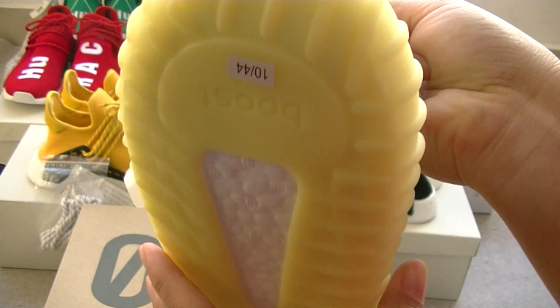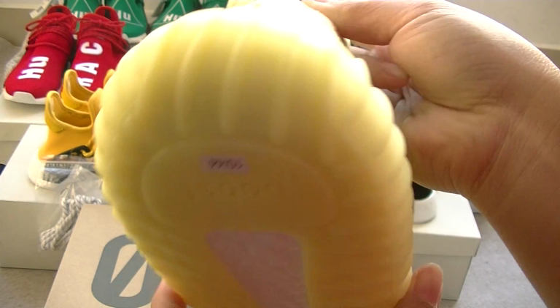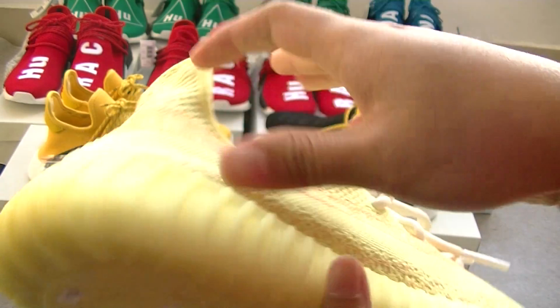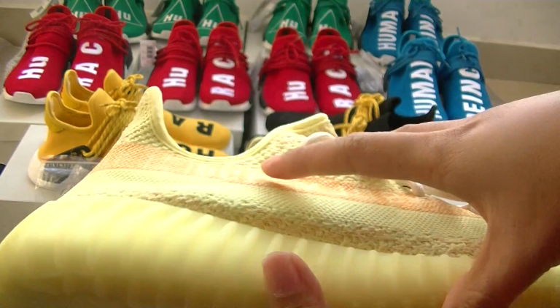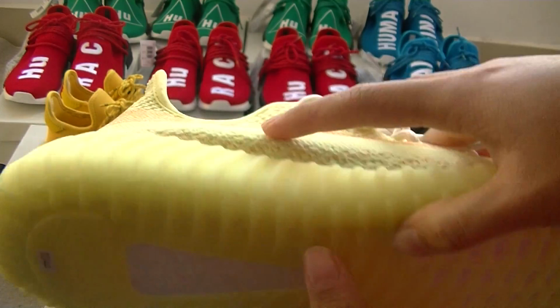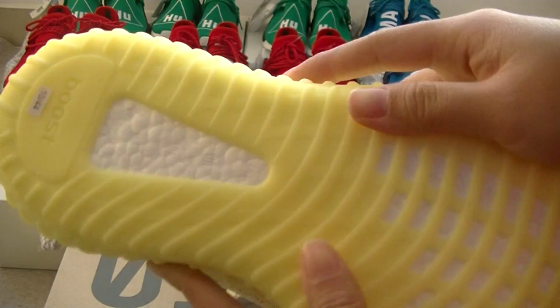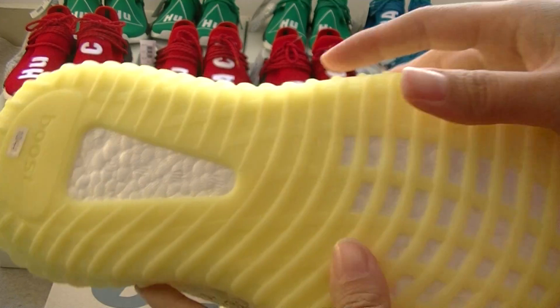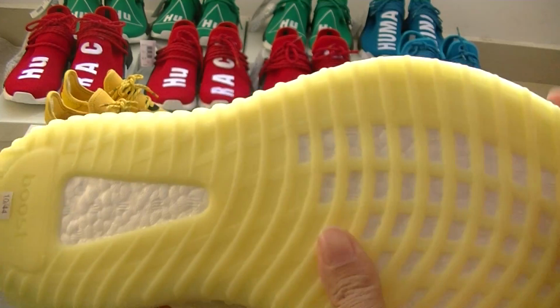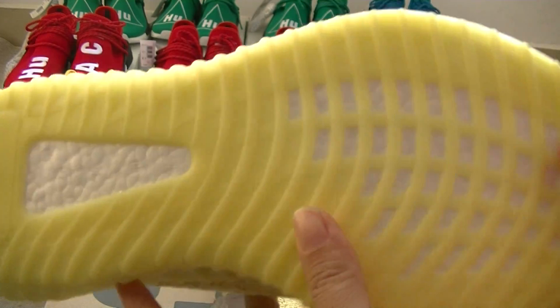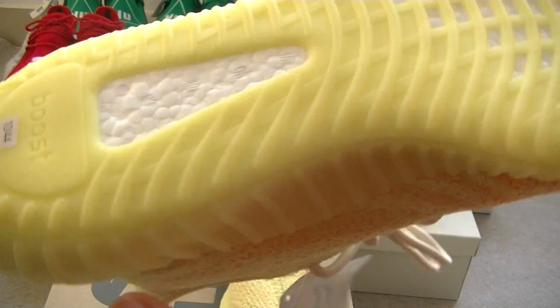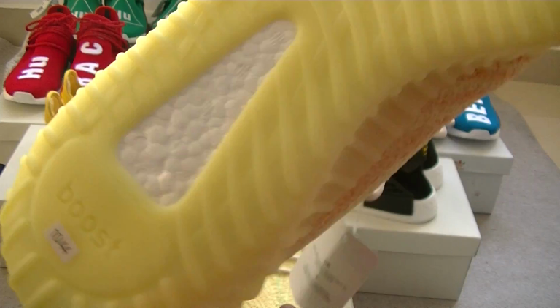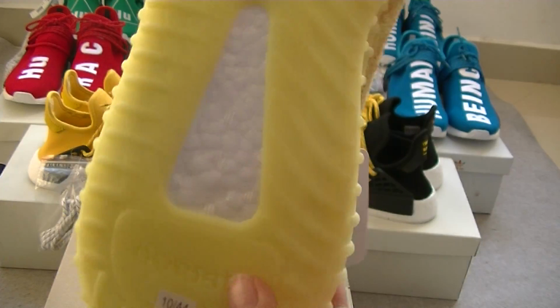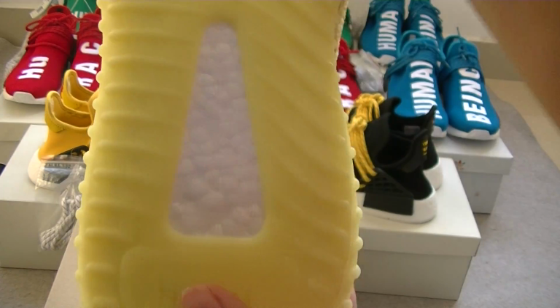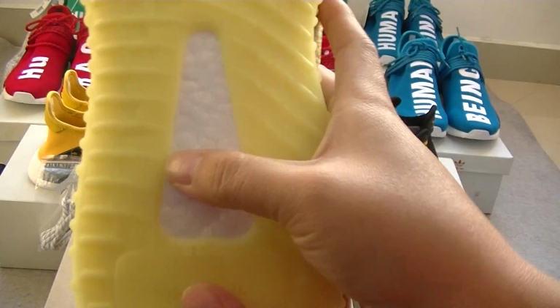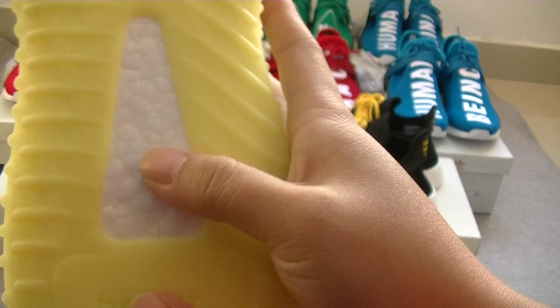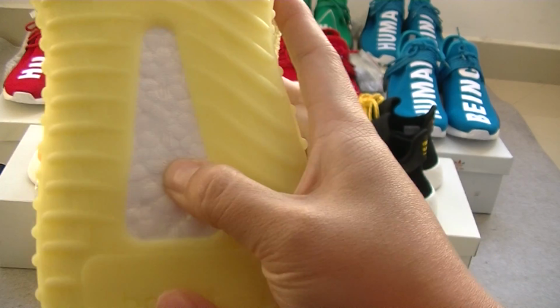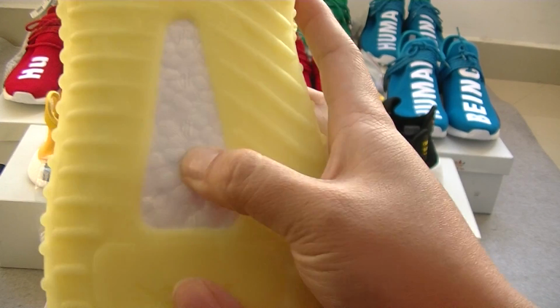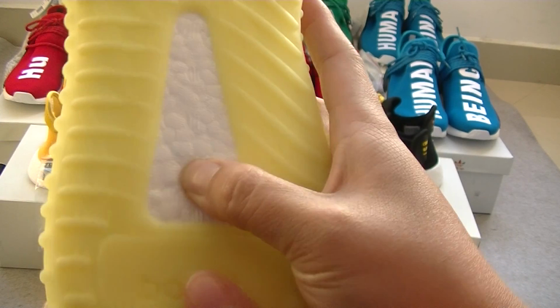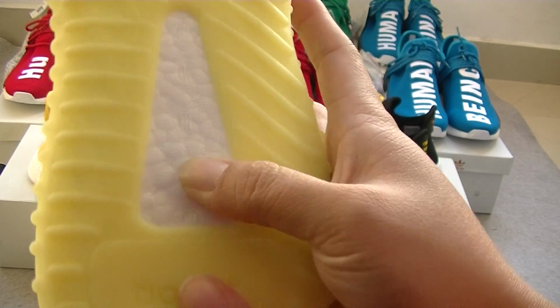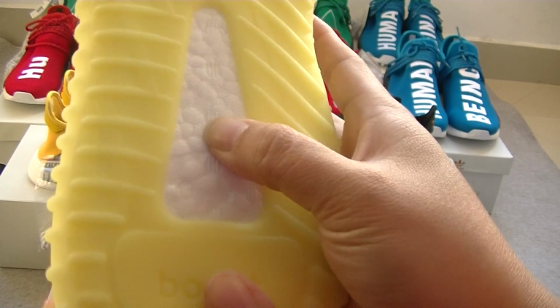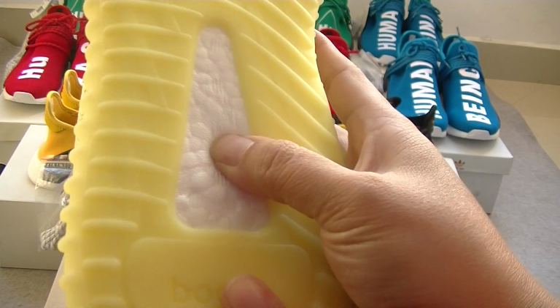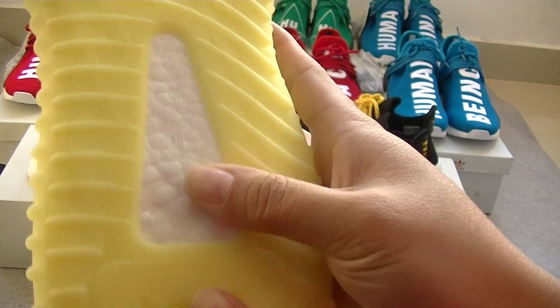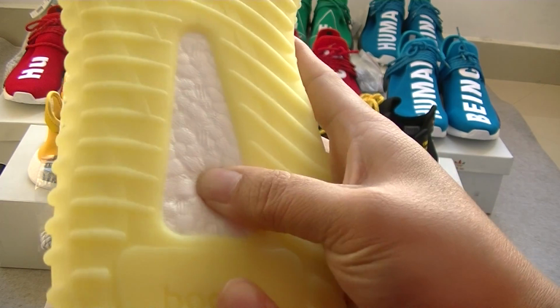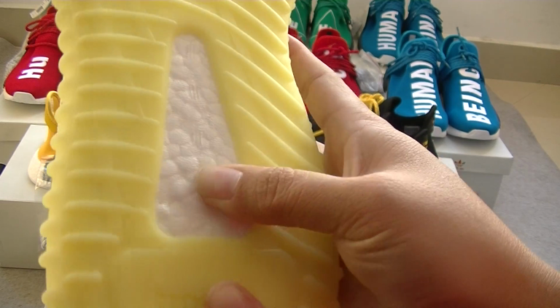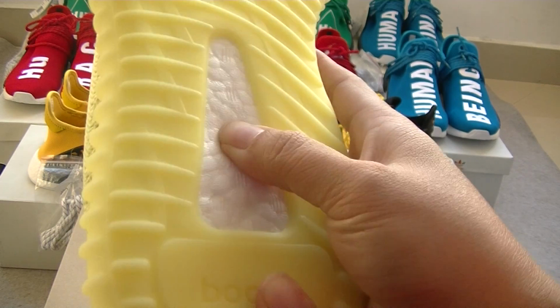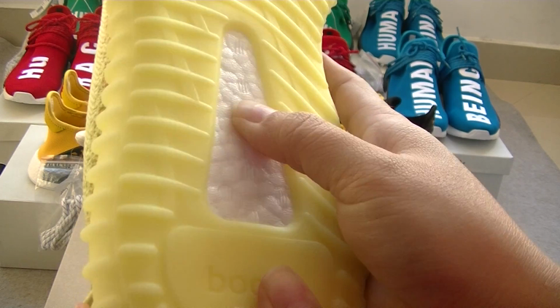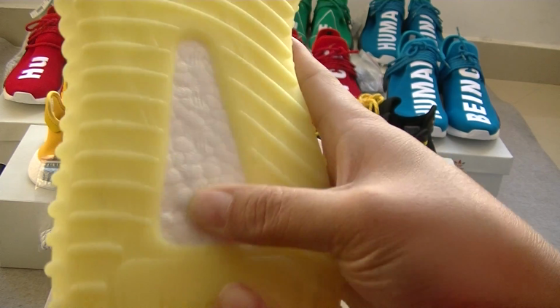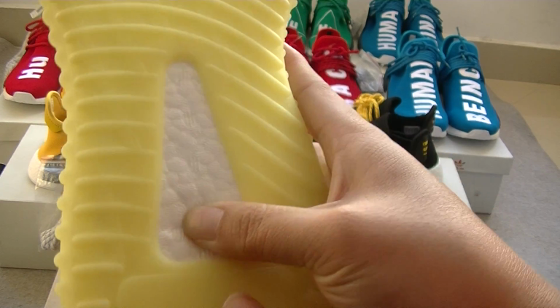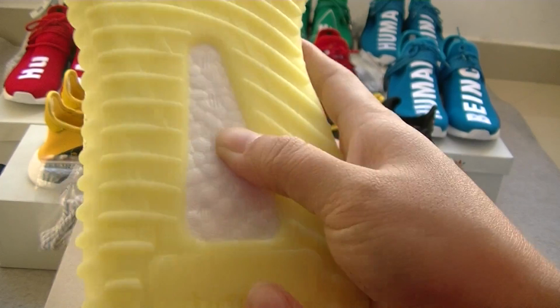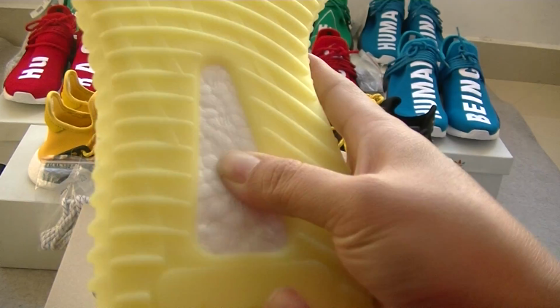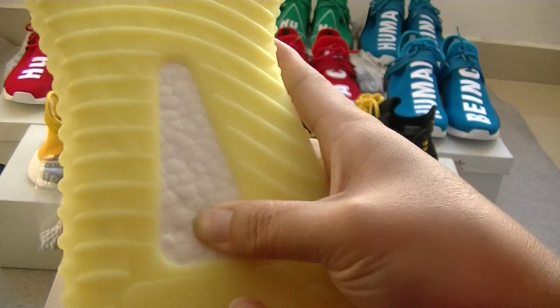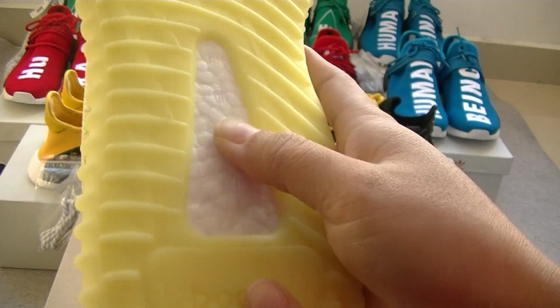And turn to the bottom, you can see the bottom. Touch it — so soft.